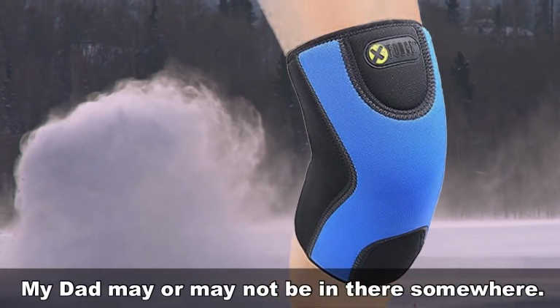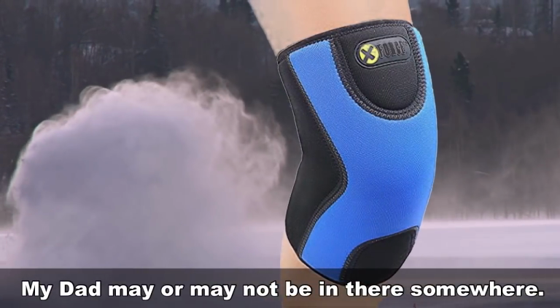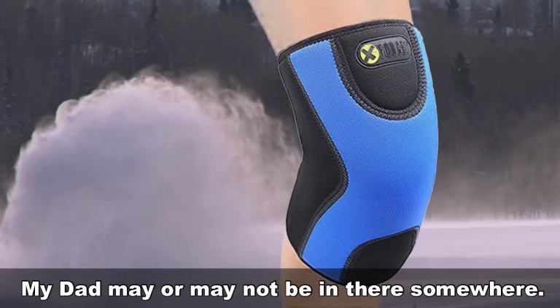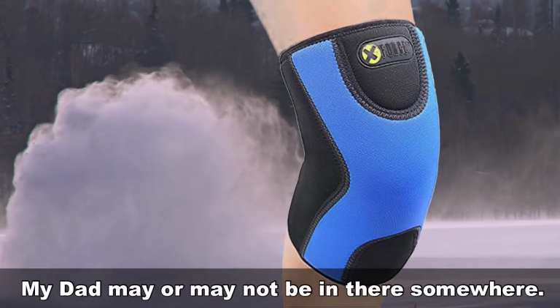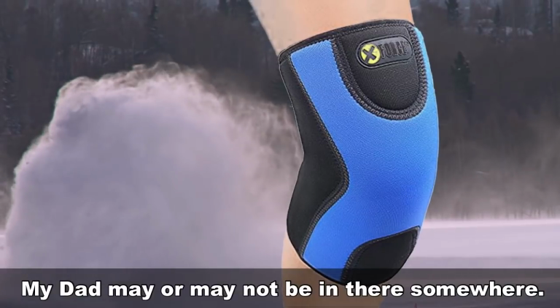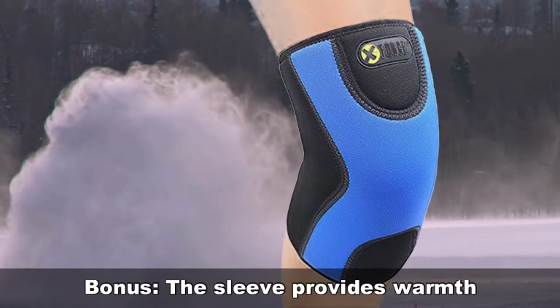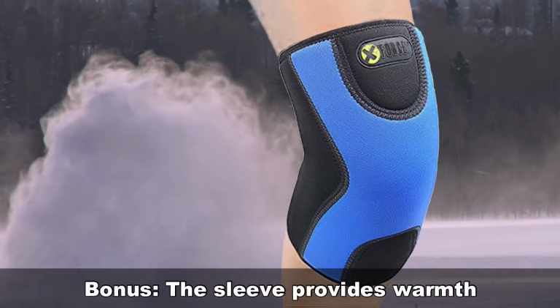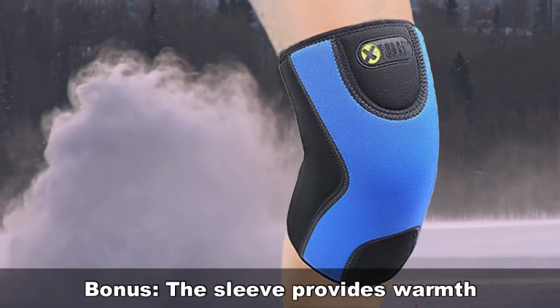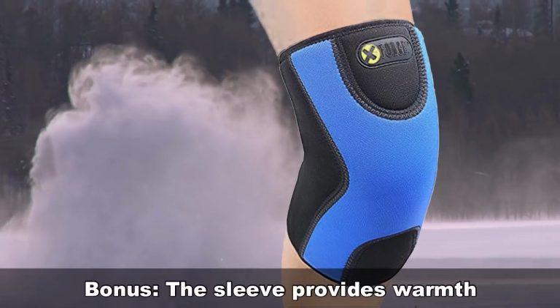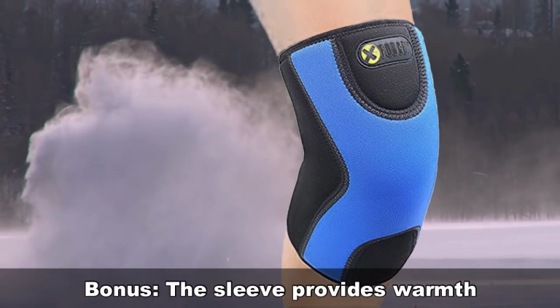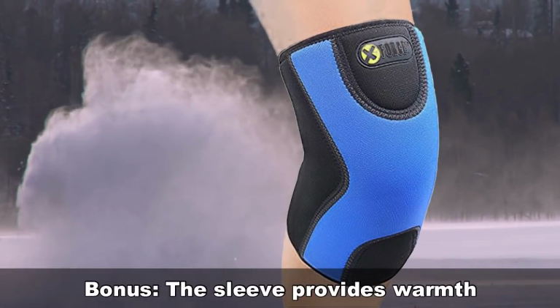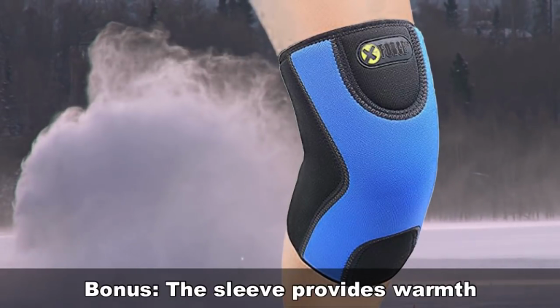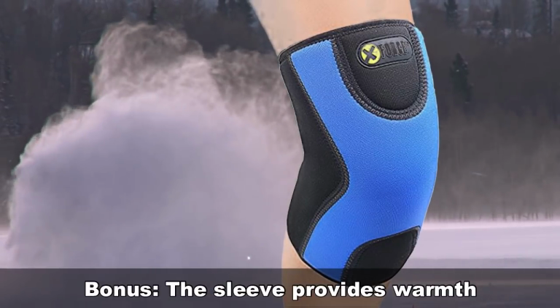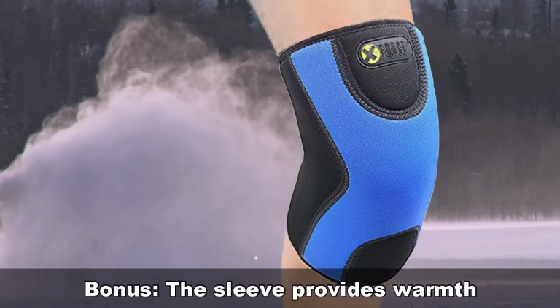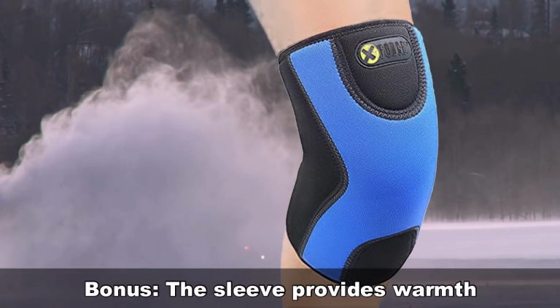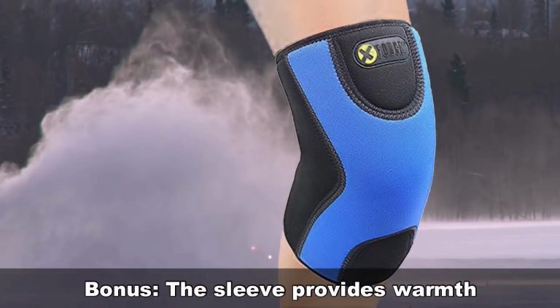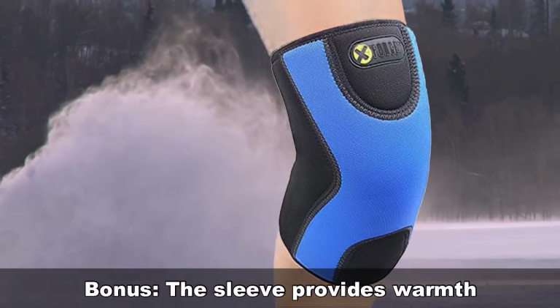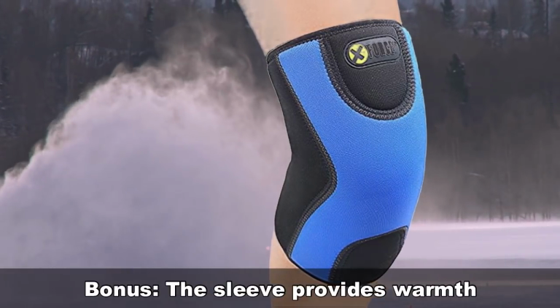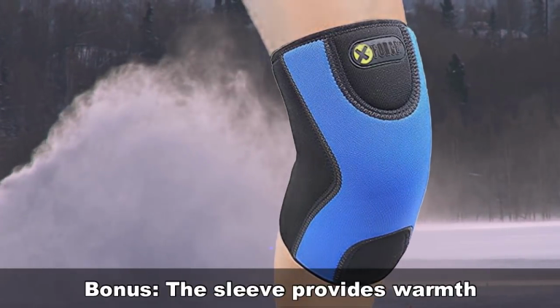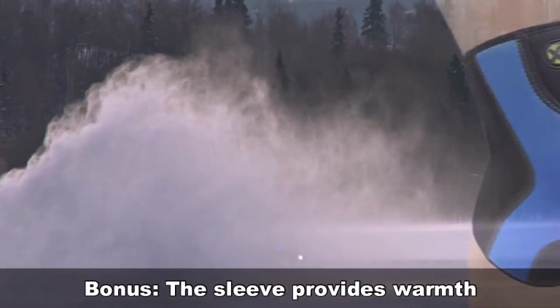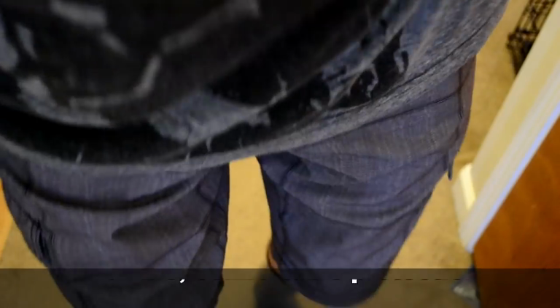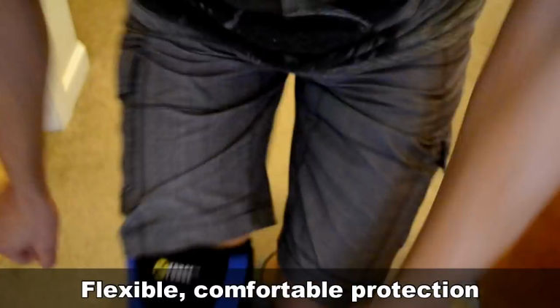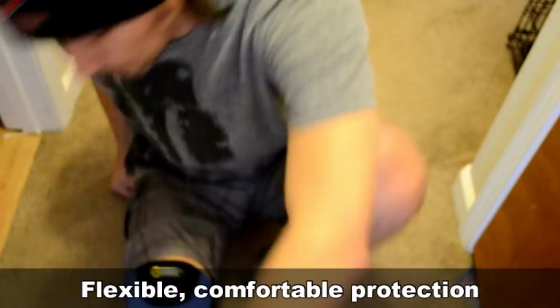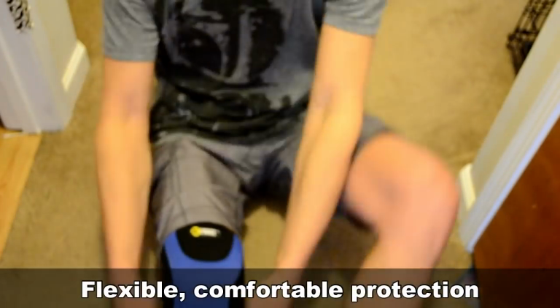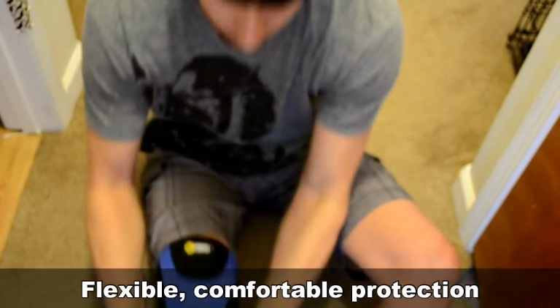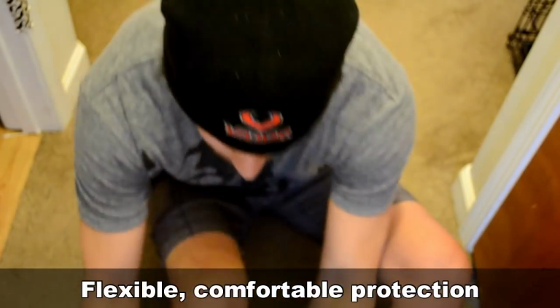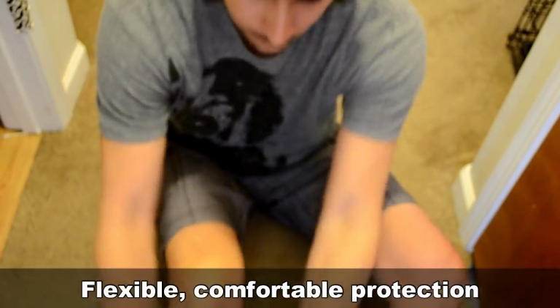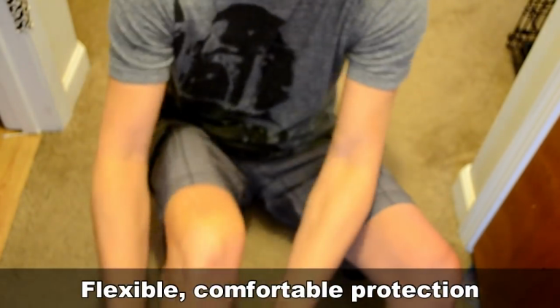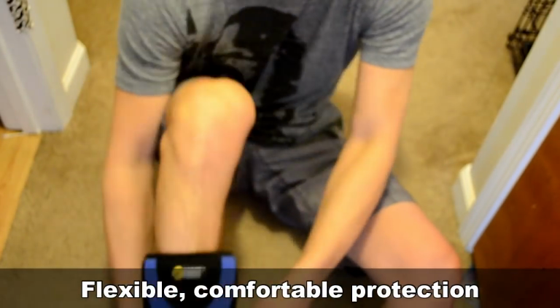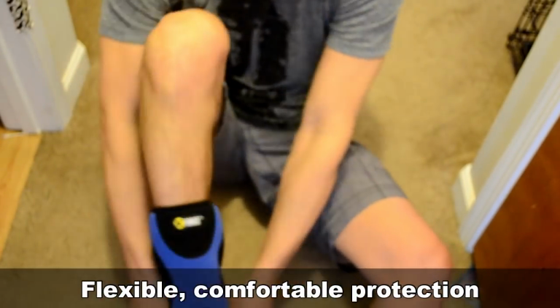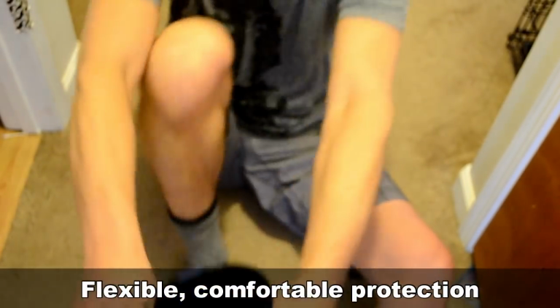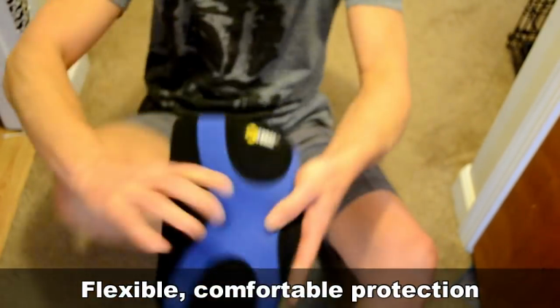The neoprene compression sleeve gives you a feeling of security in whatever activity you happen to be doing. The sleeve provides your knee with flexible, comfortable protection.